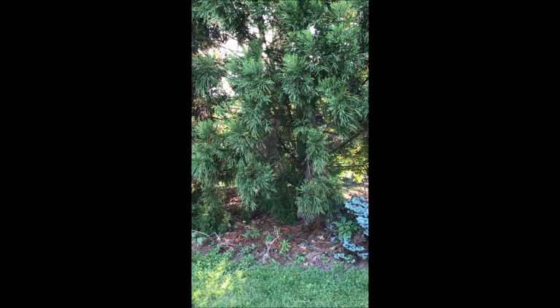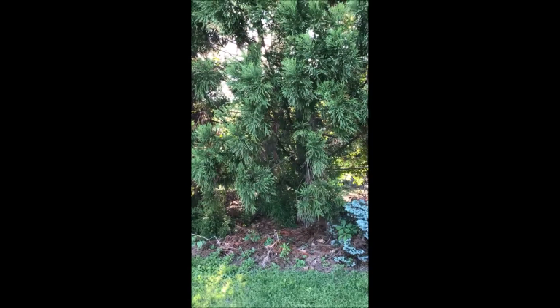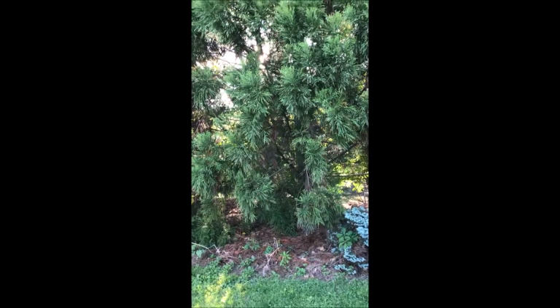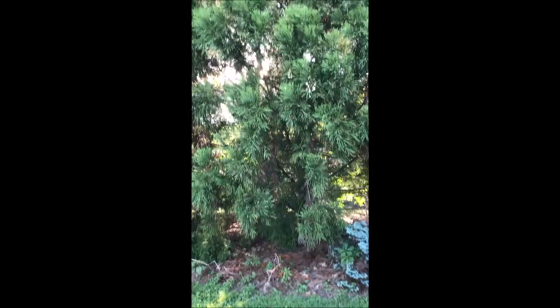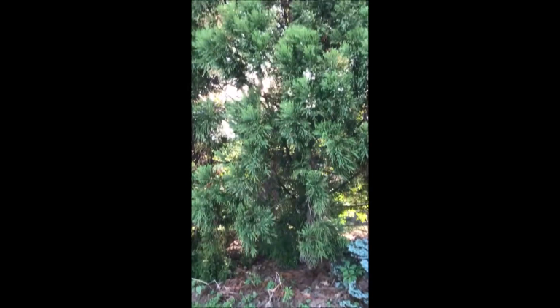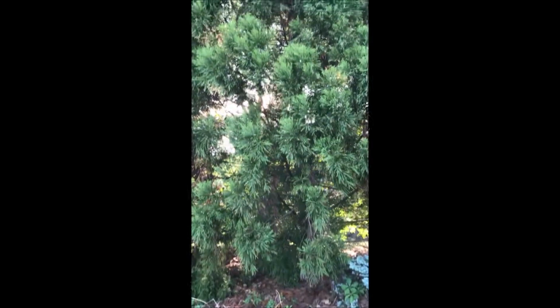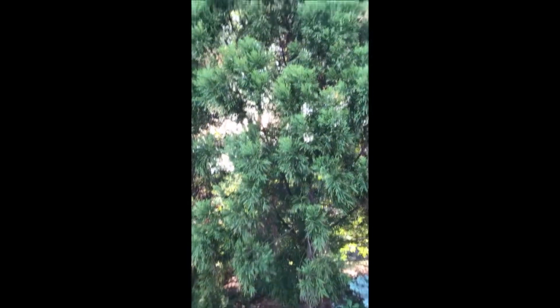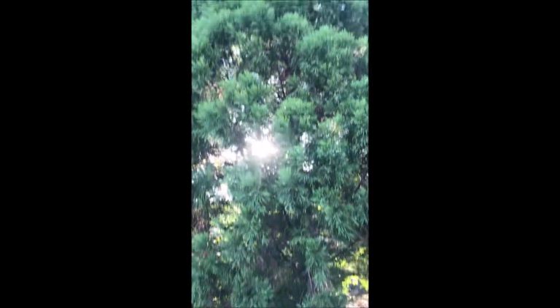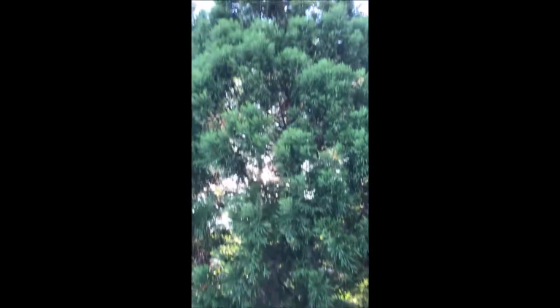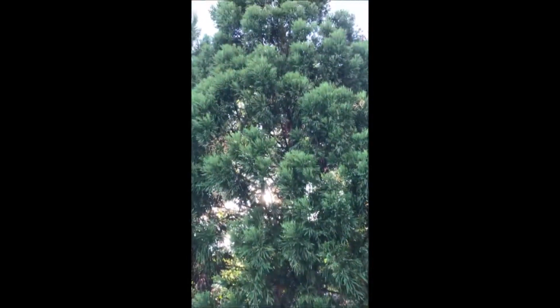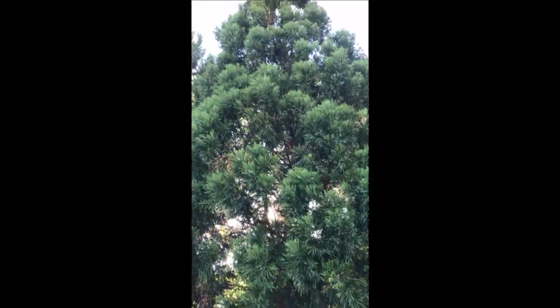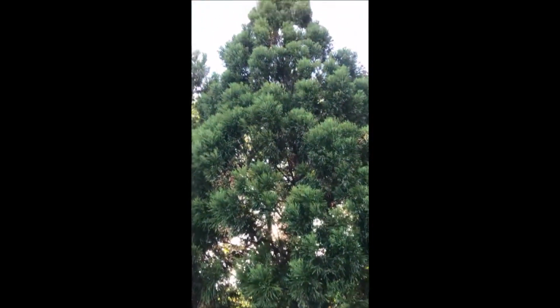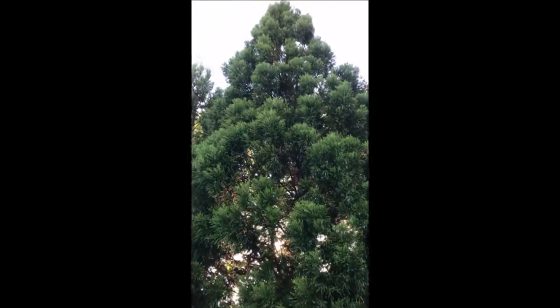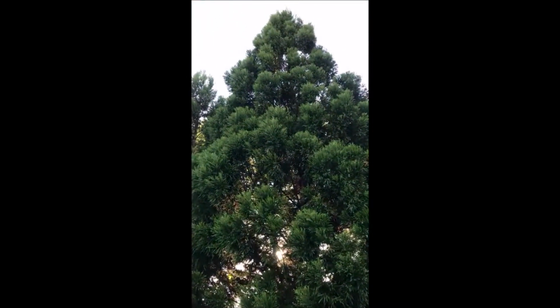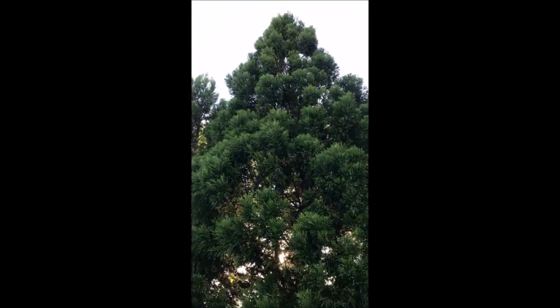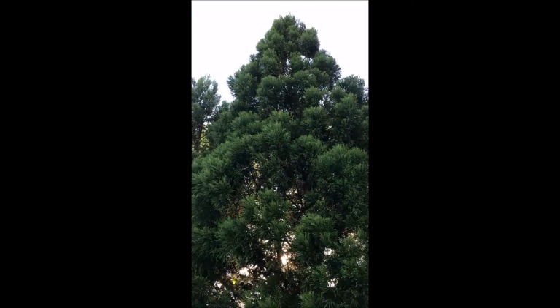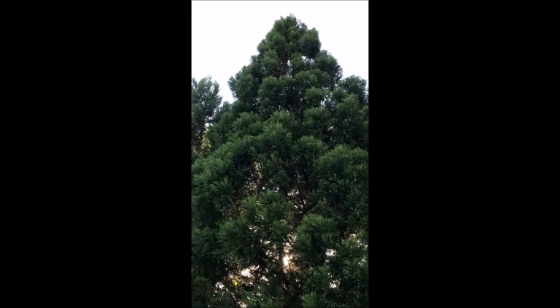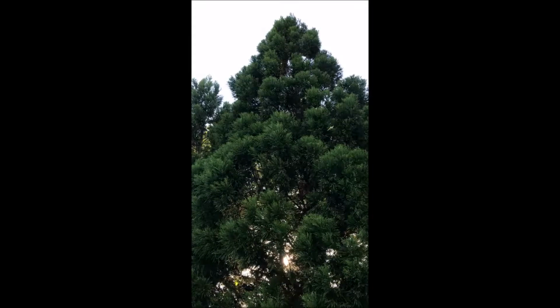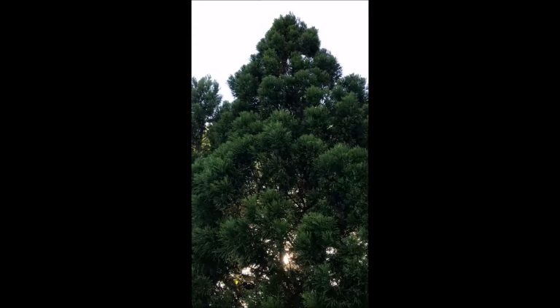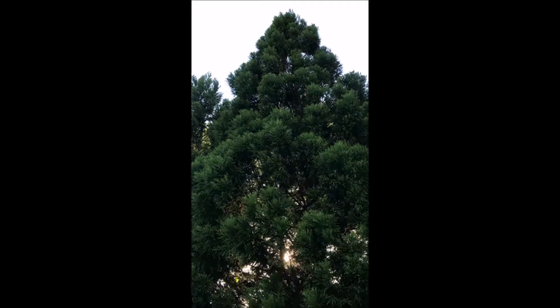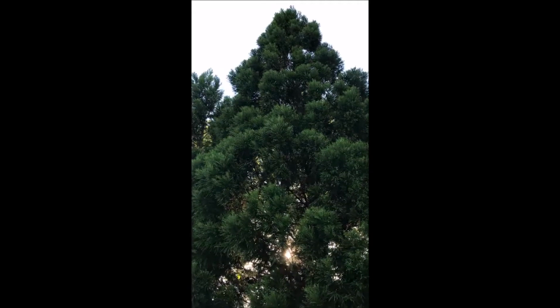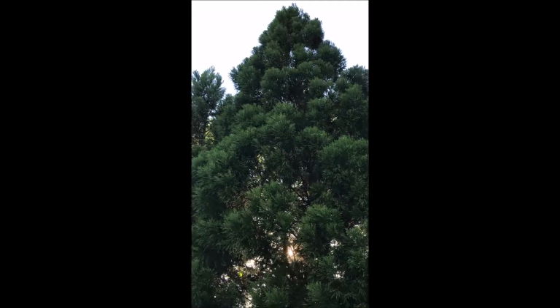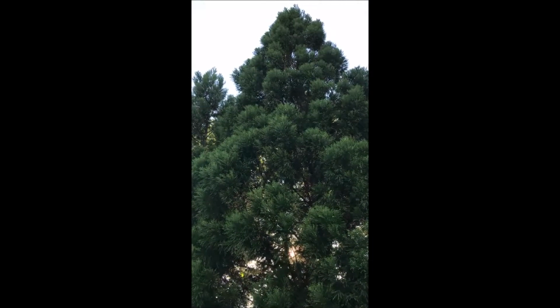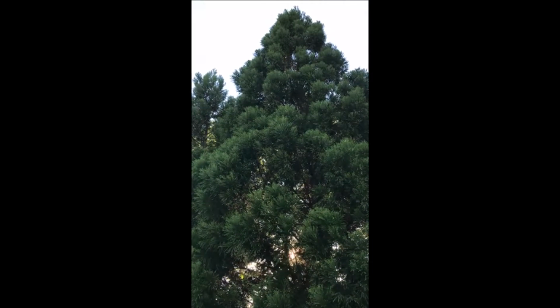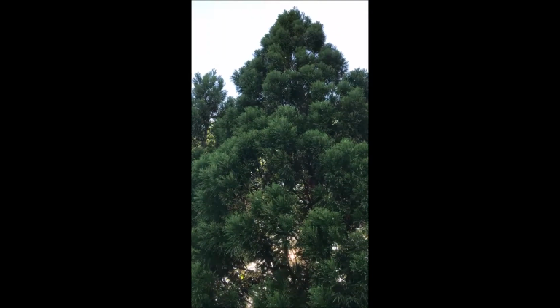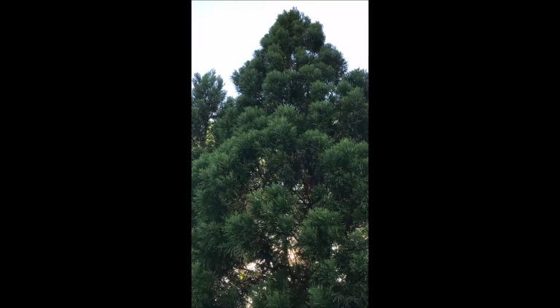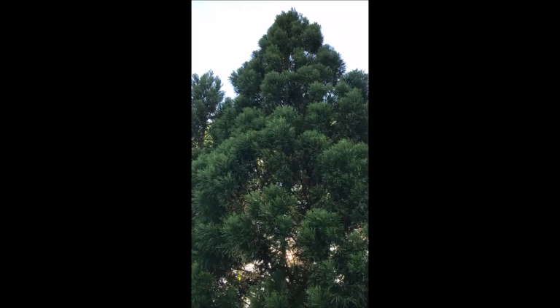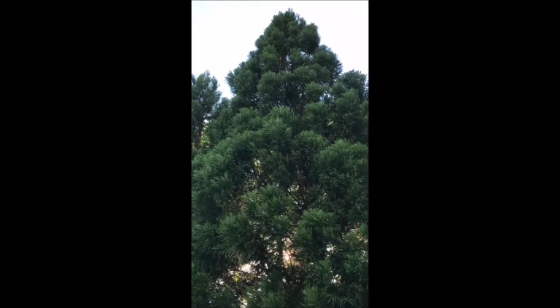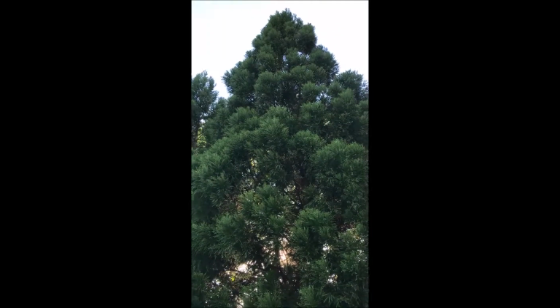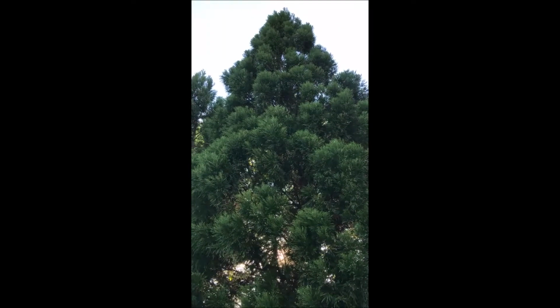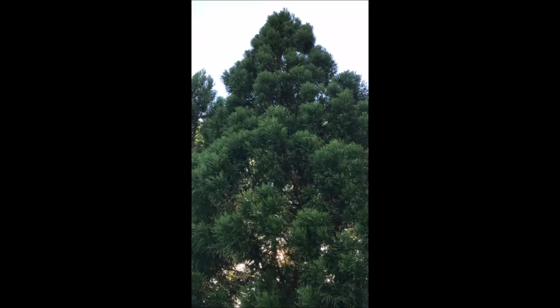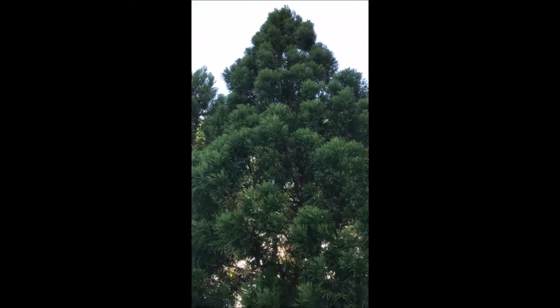These are Cryptomeria. This is a real fast-growing tree. This has only been in here about seven or eight years and look how high it is — it's really towering.